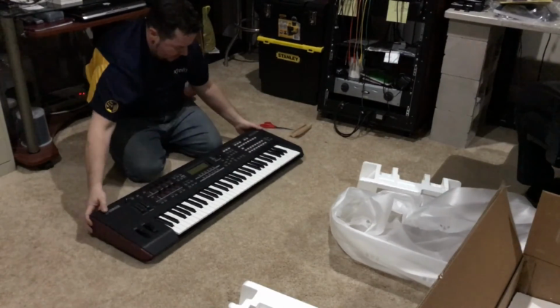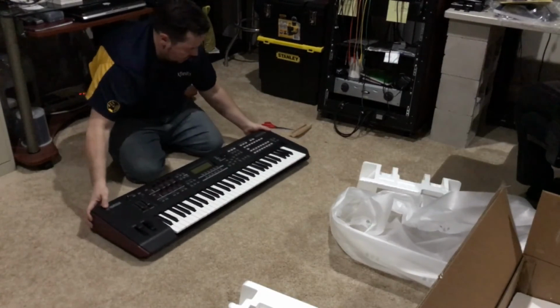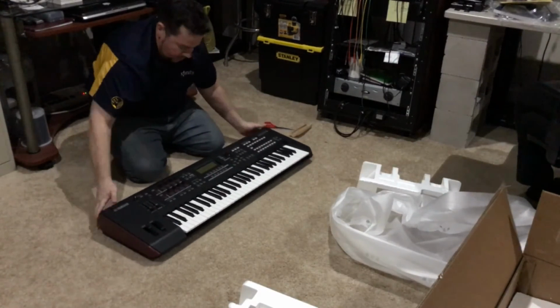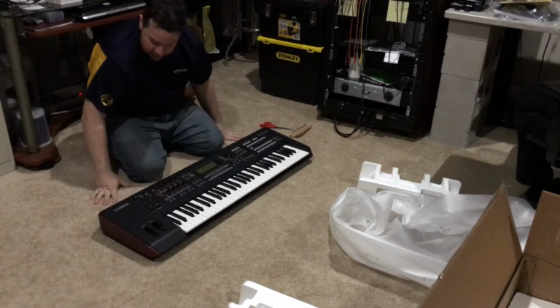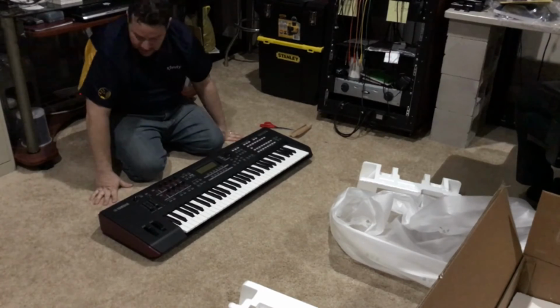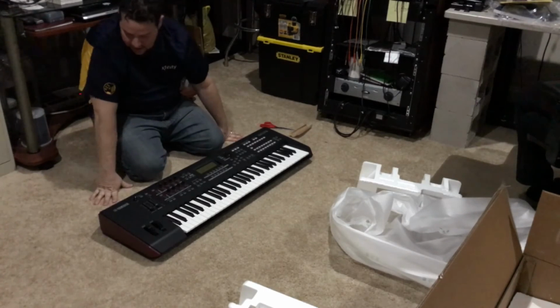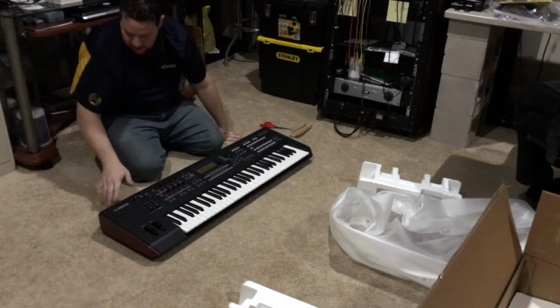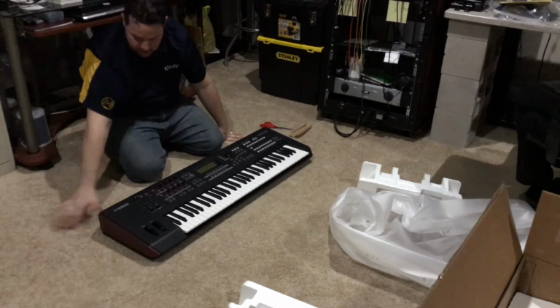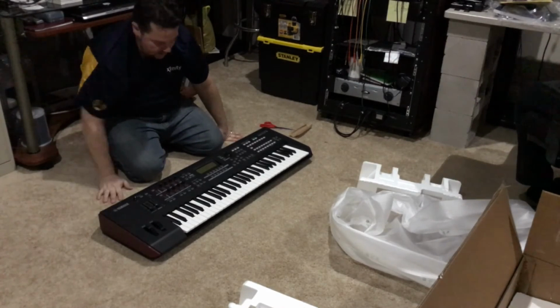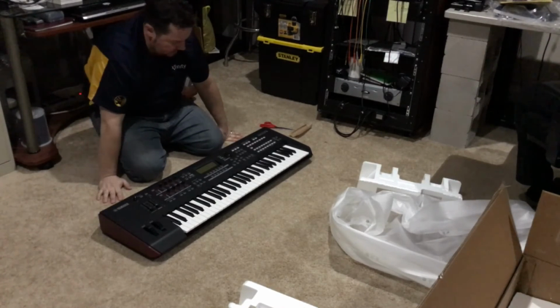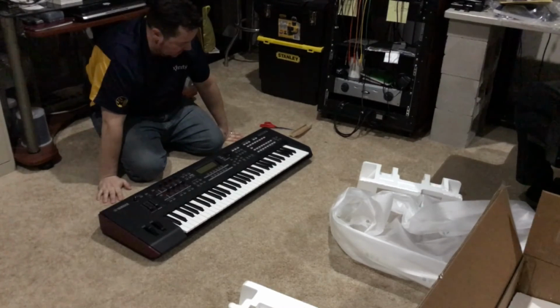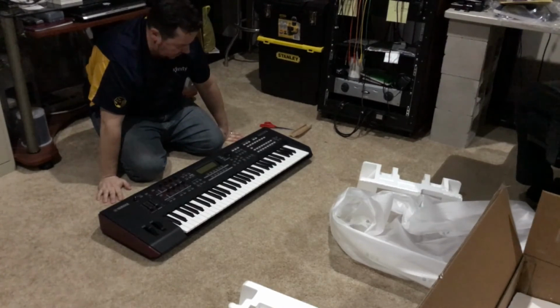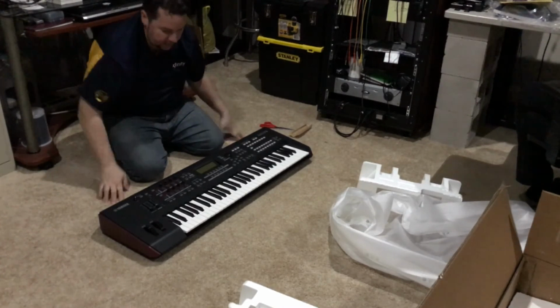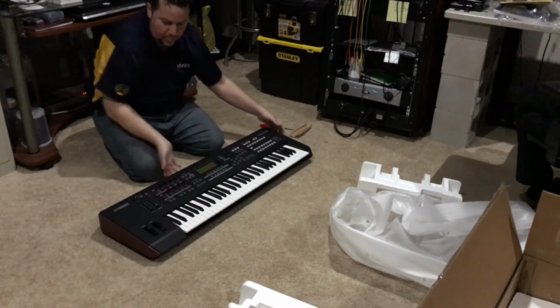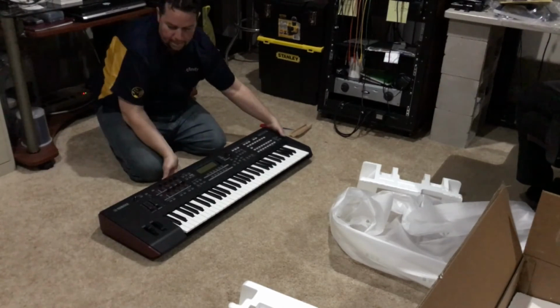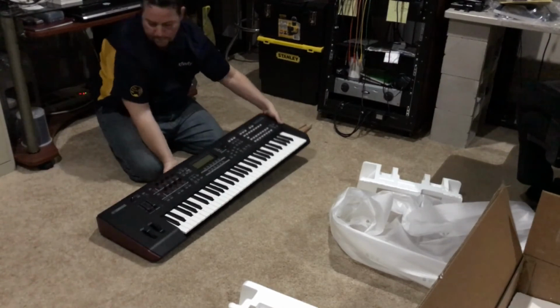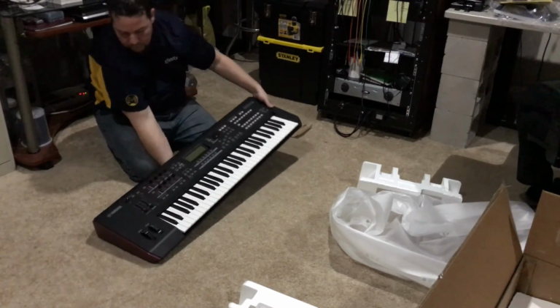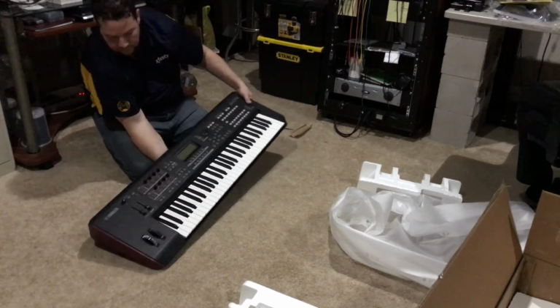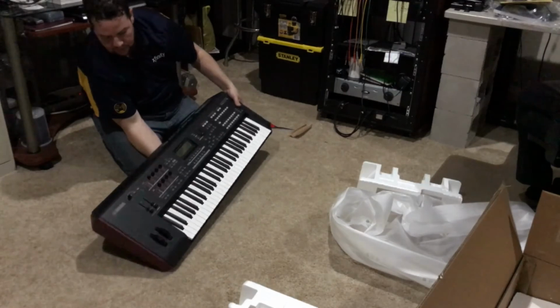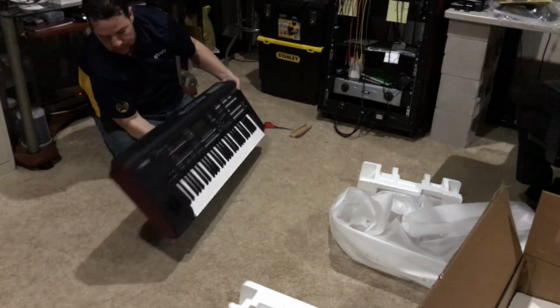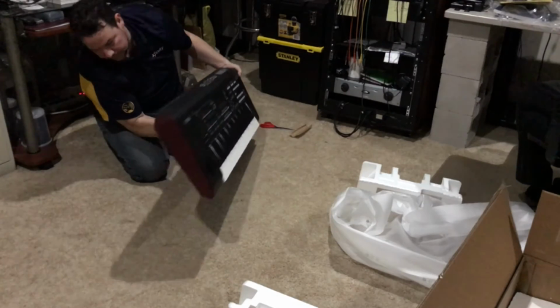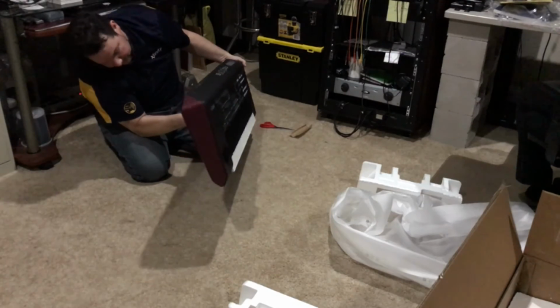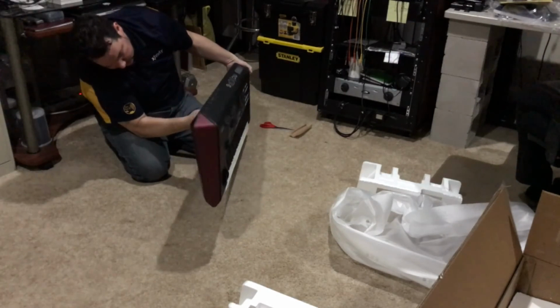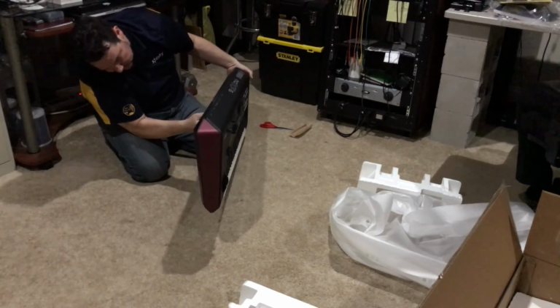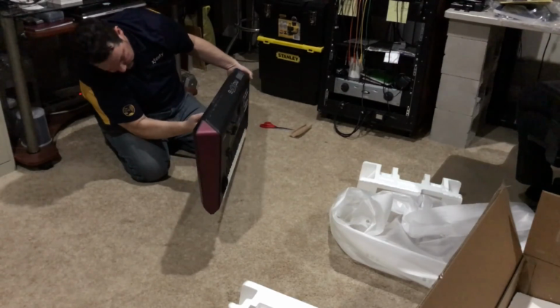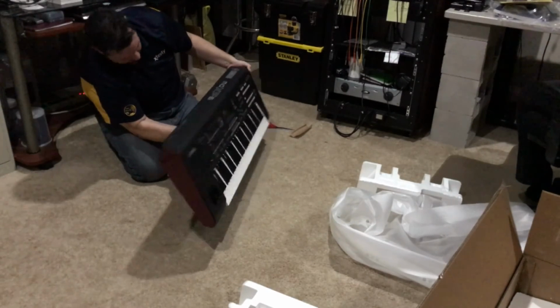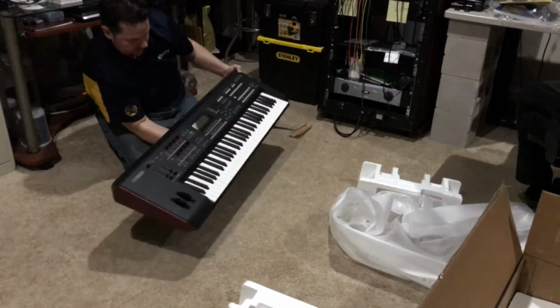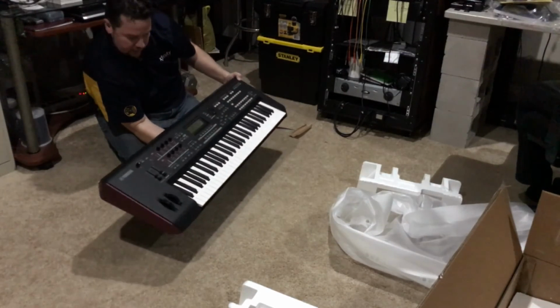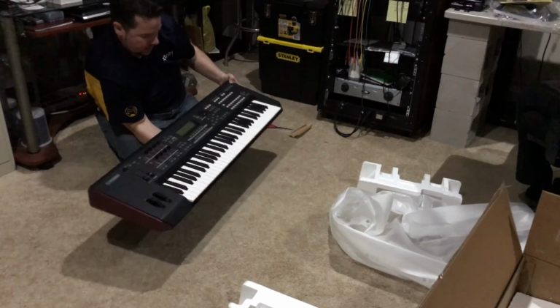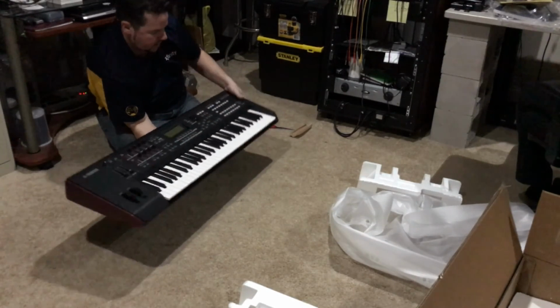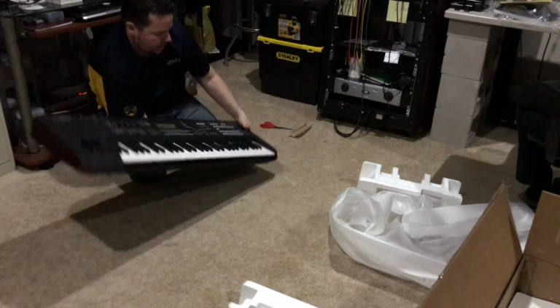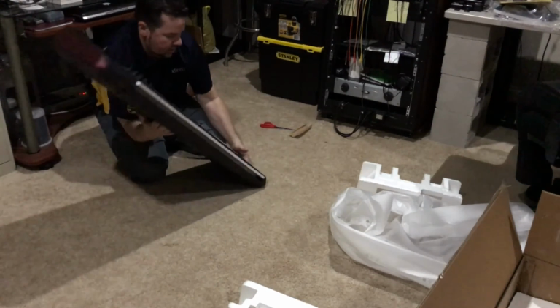Hope this comes in helpful. This completes the unboxing — now to mess with this keyboard and explore it further. Take care.